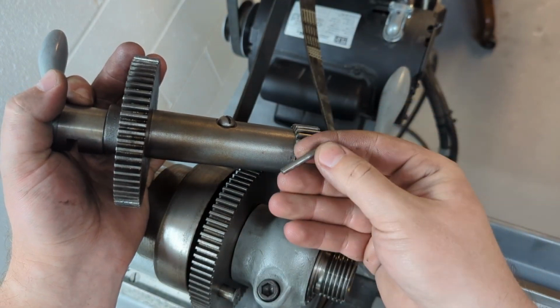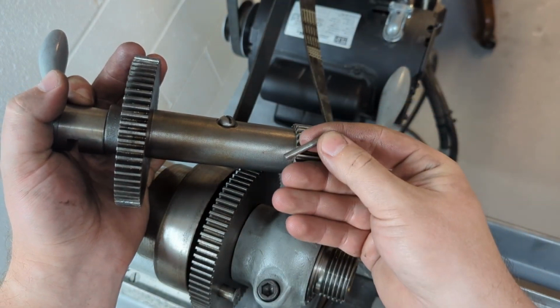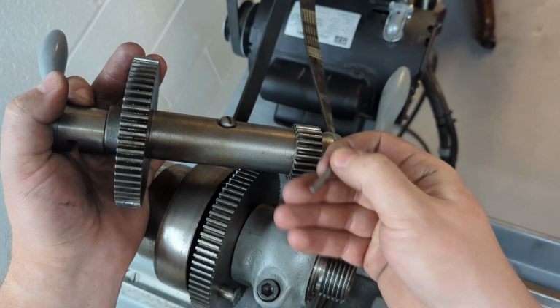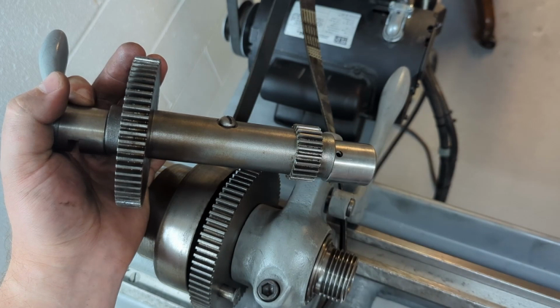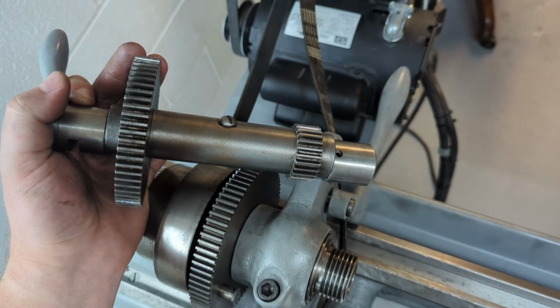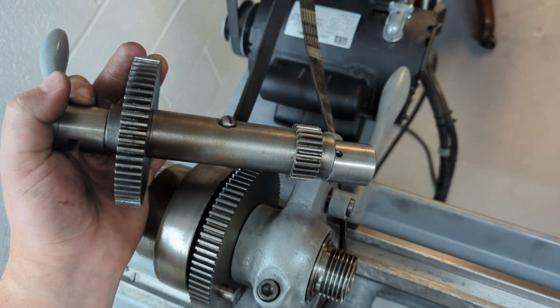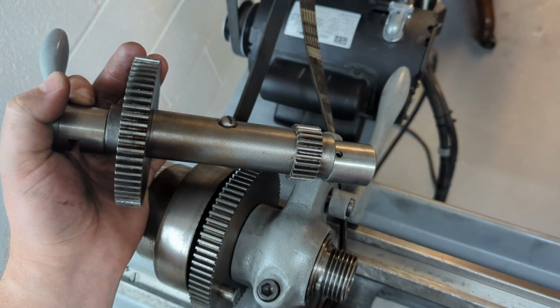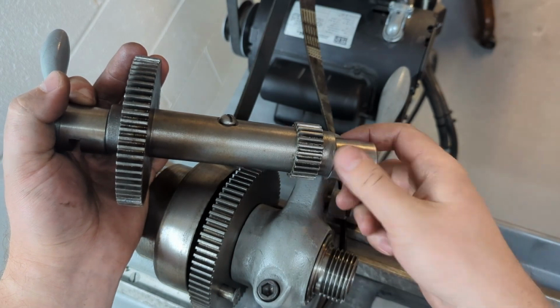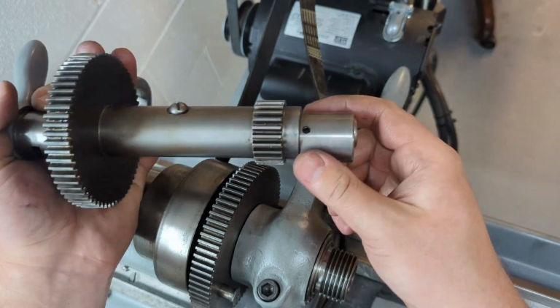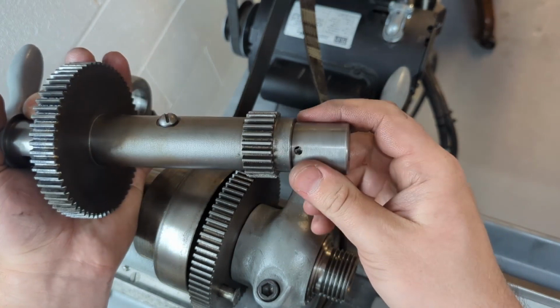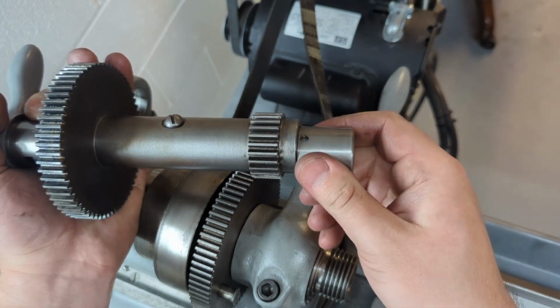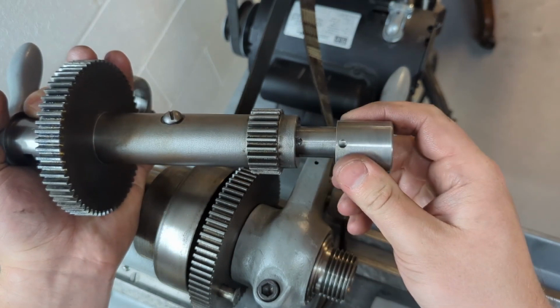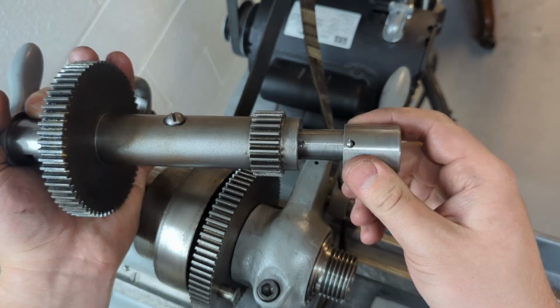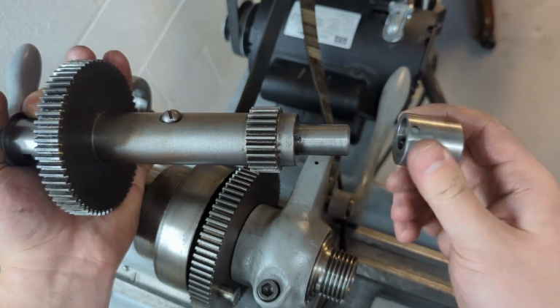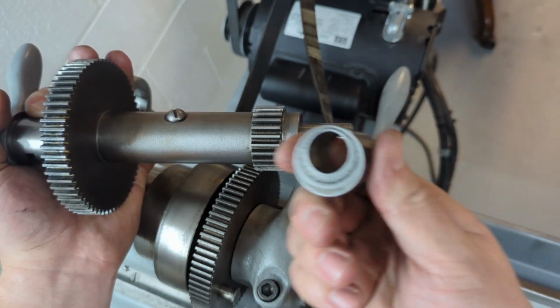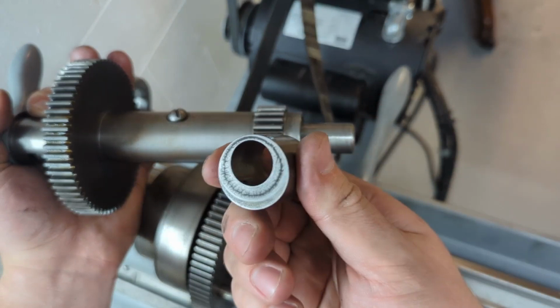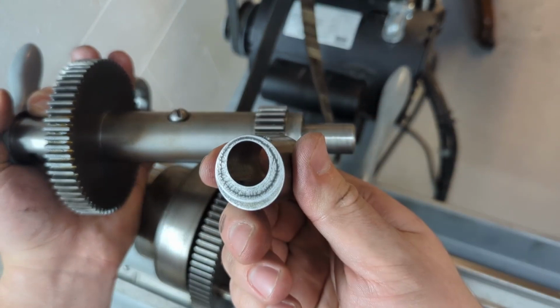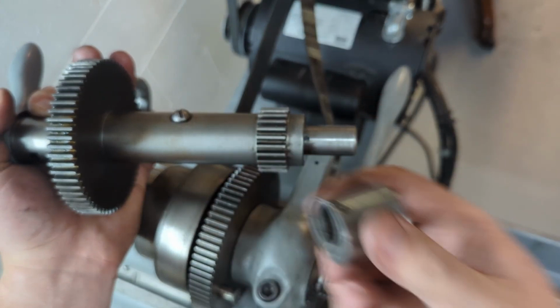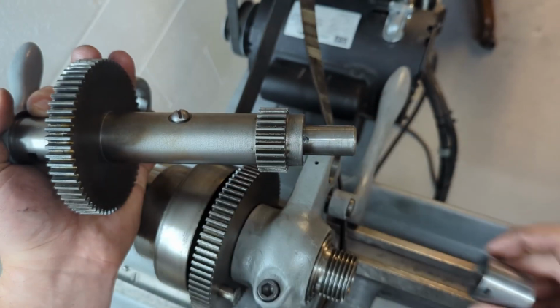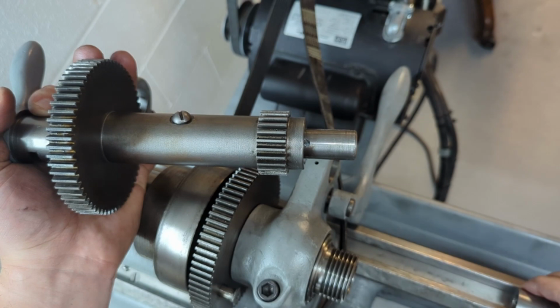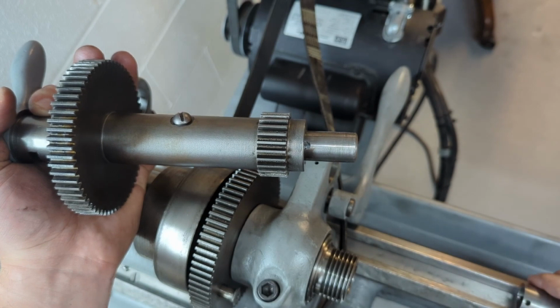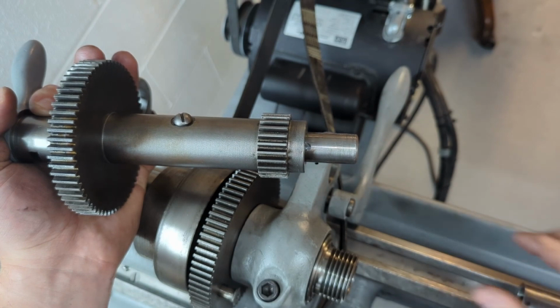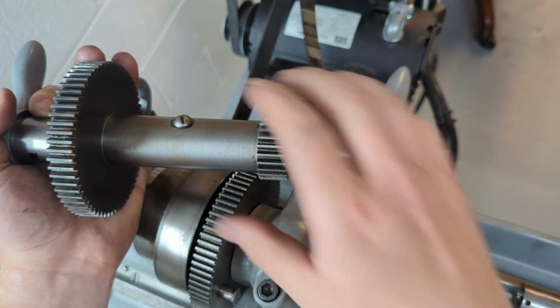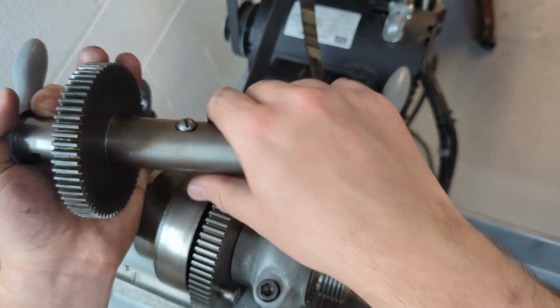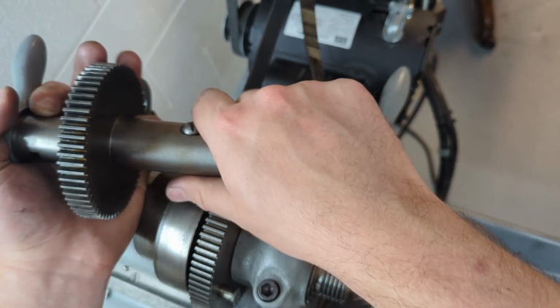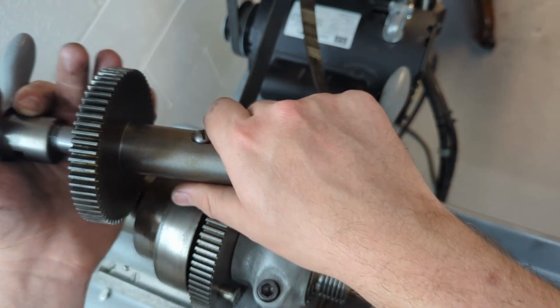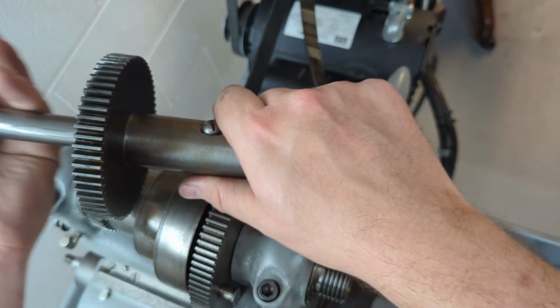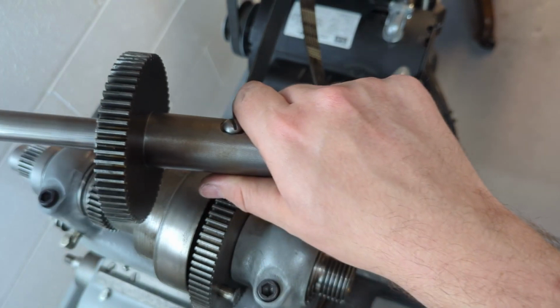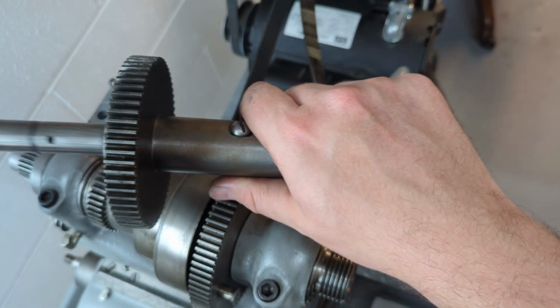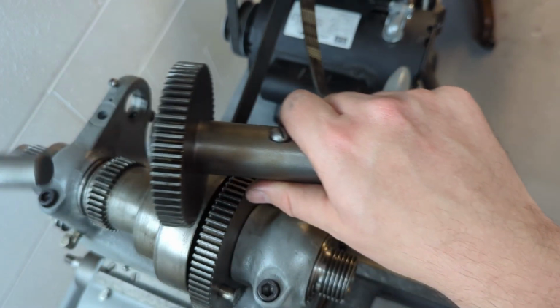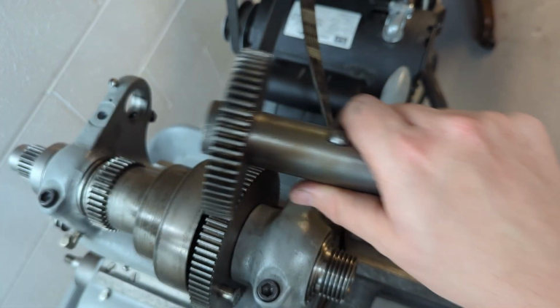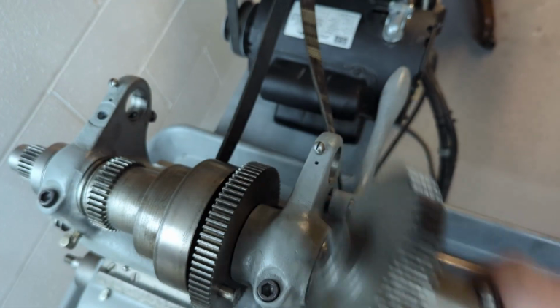What we're going to want to do now is take apart our back gear. To do so, pull out this taper pin, the sleeve slides off — put that to the side — and the back shaft slides apart.